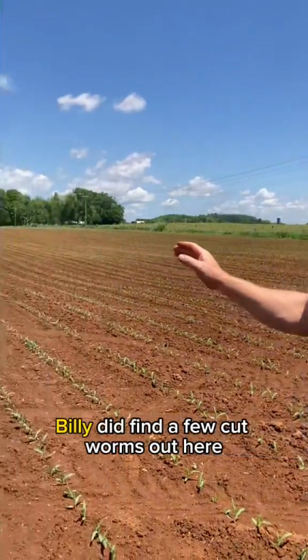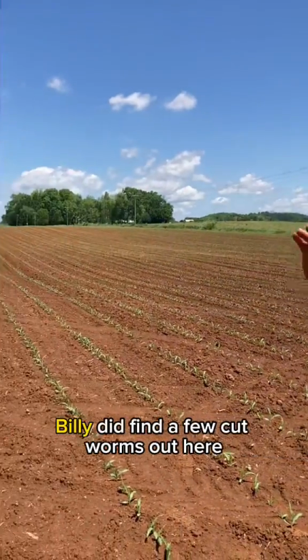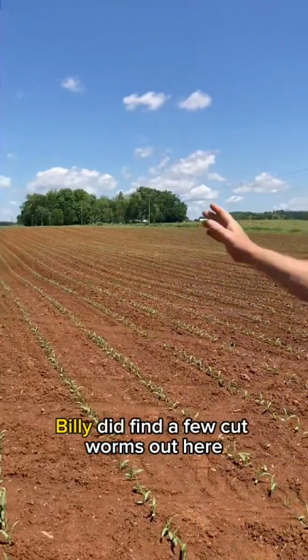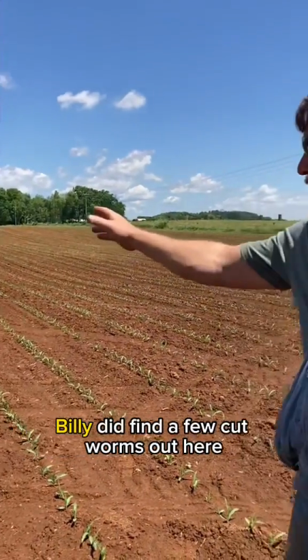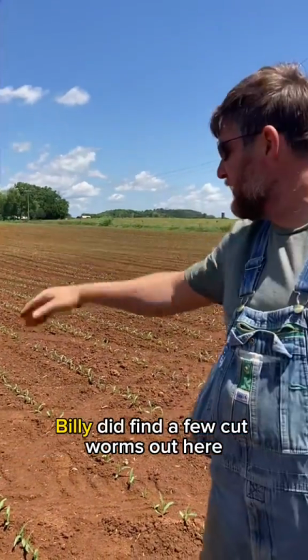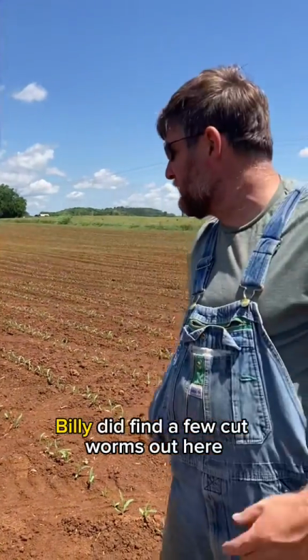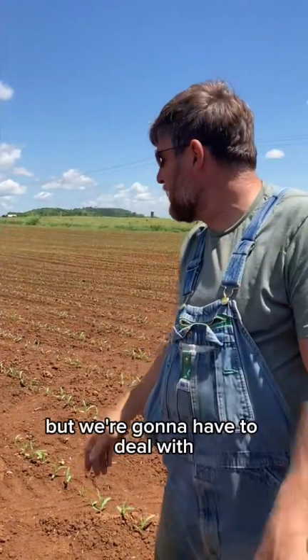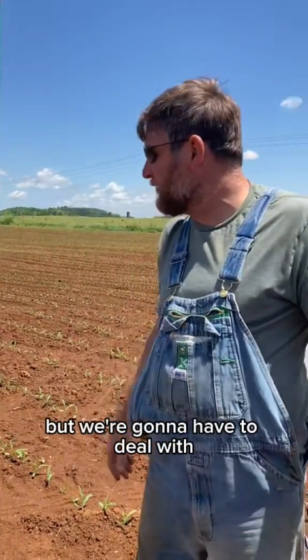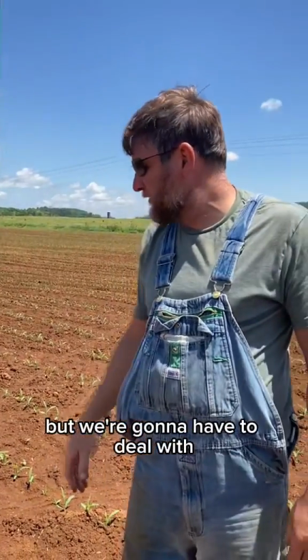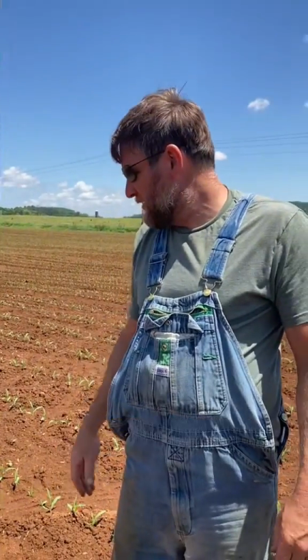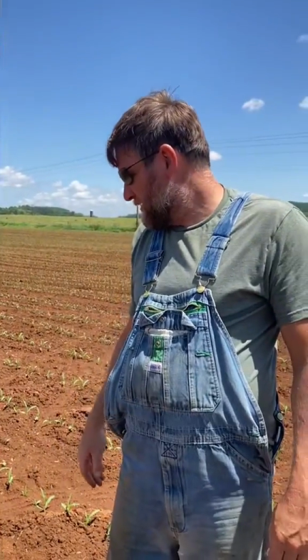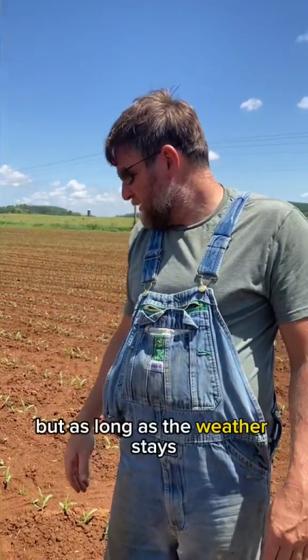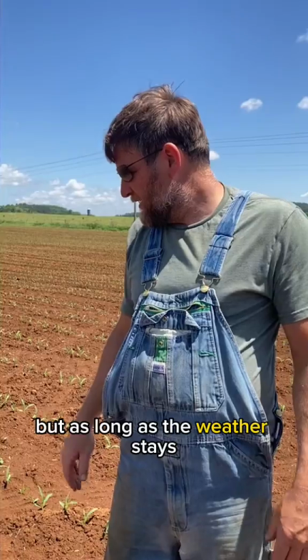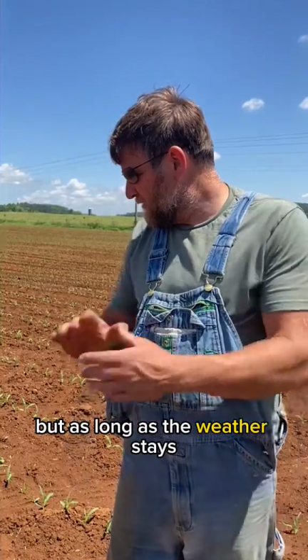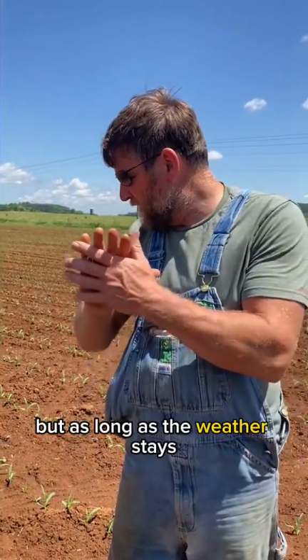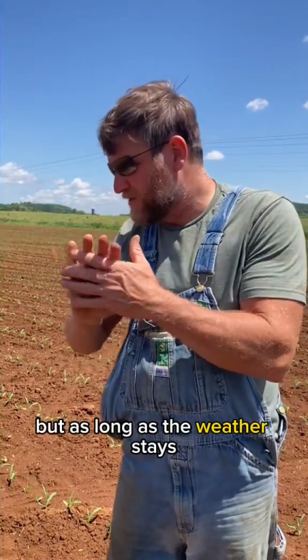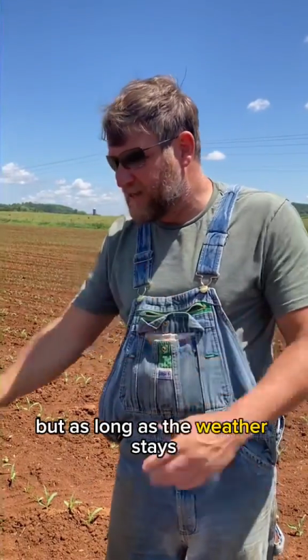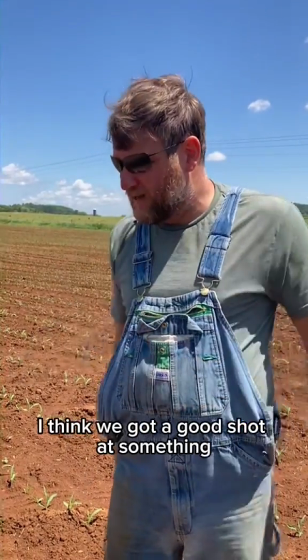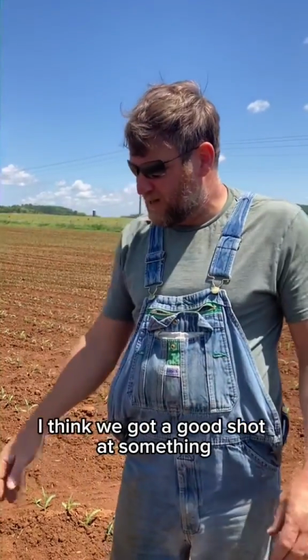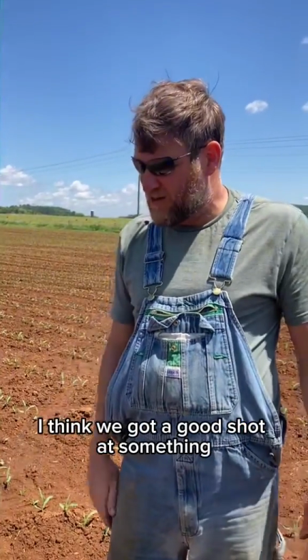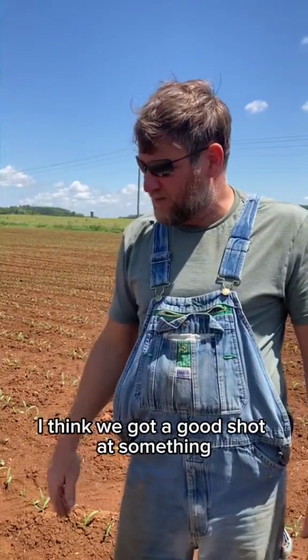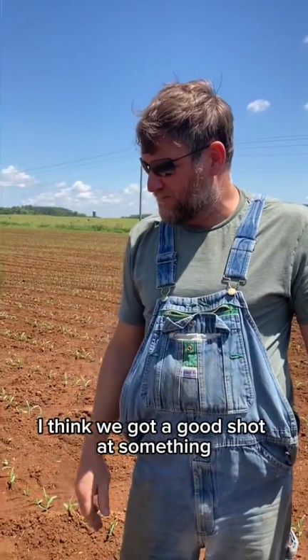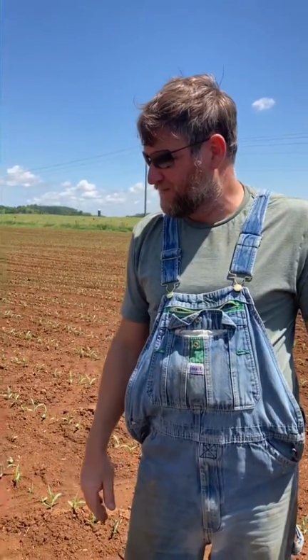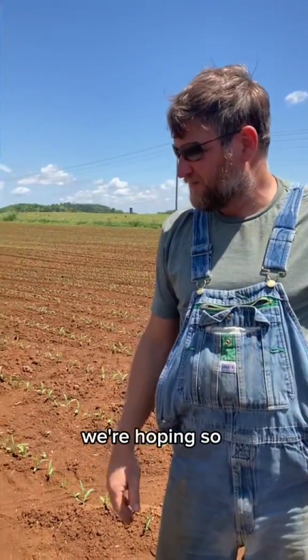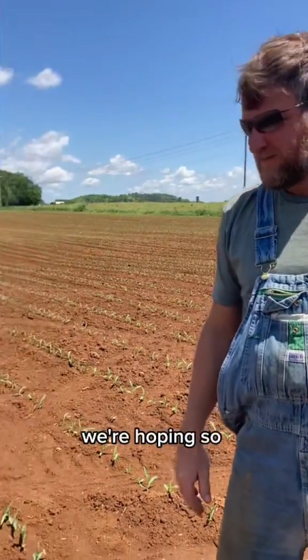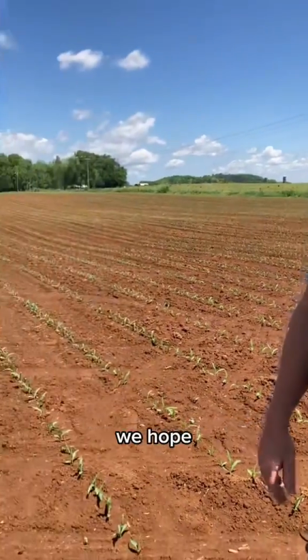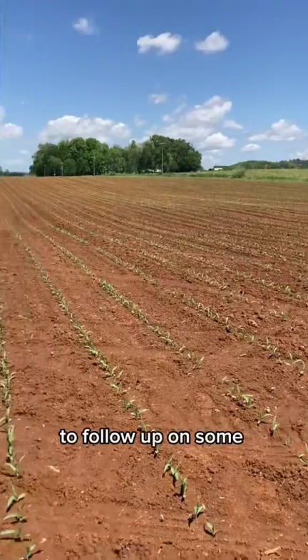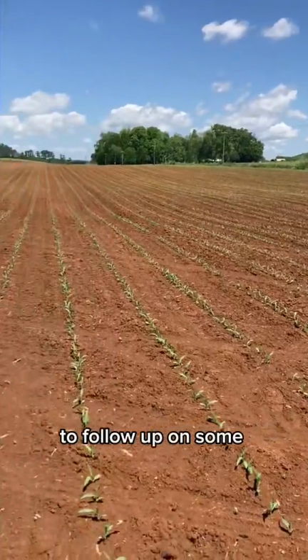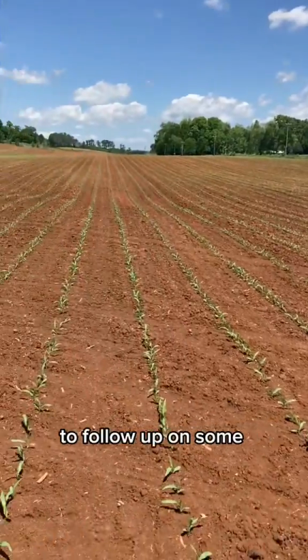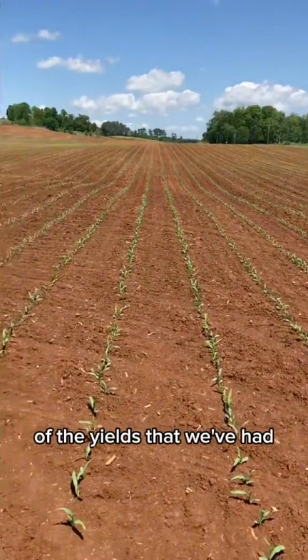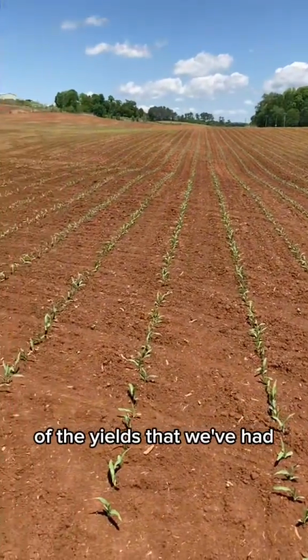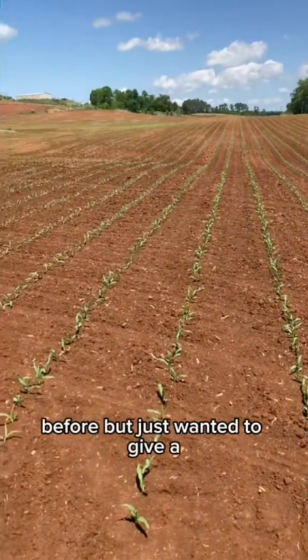Billy did find a few cutworms right here that we're going to have to deal with. But as long as the weather stays, I think we've got a good shot at something. We're hoping so. We hope to follow up on some of the yields that we've had before.